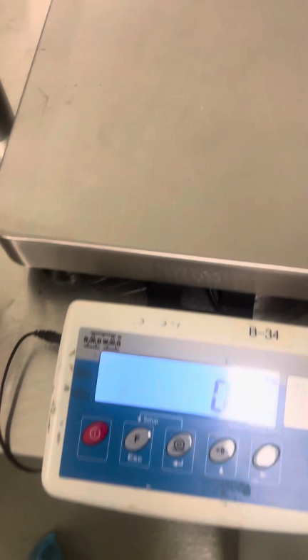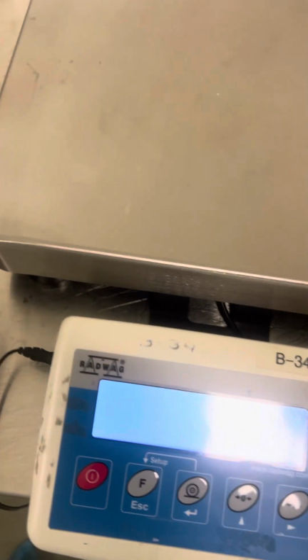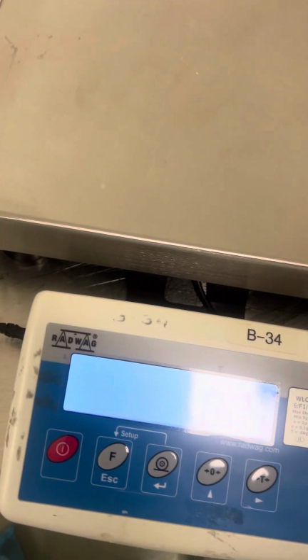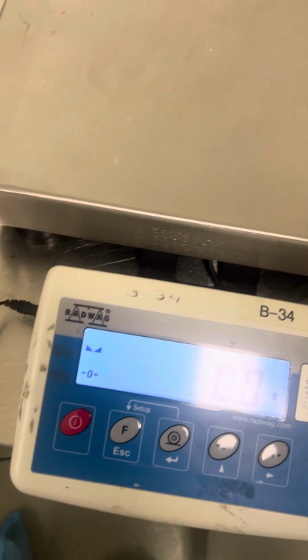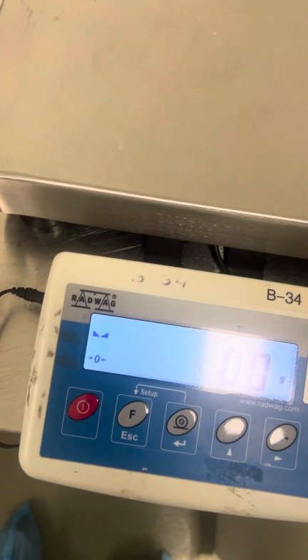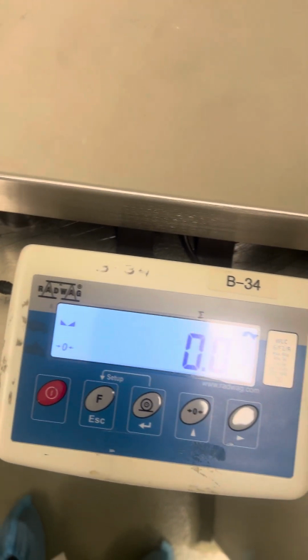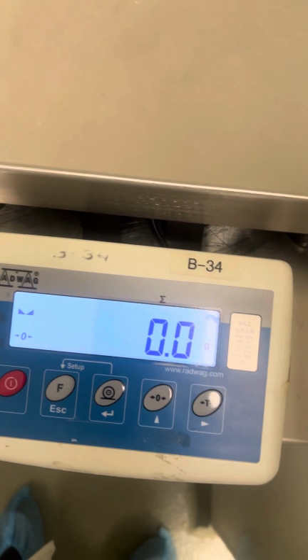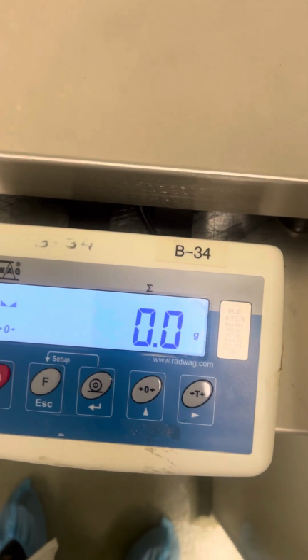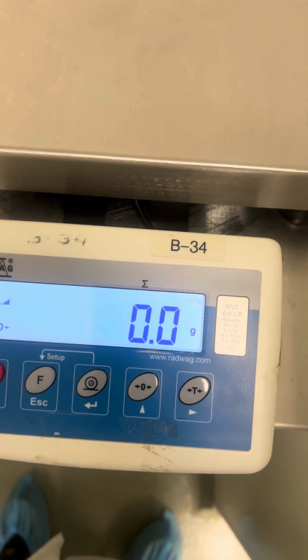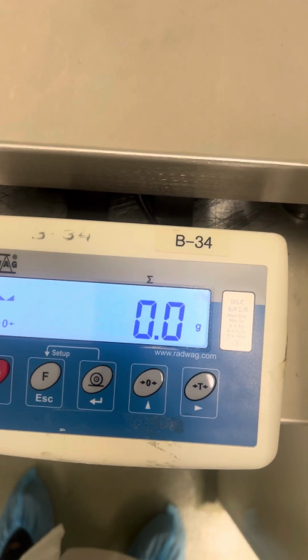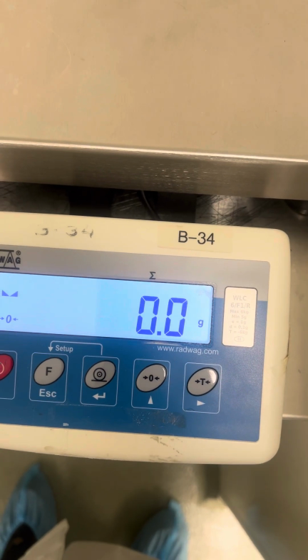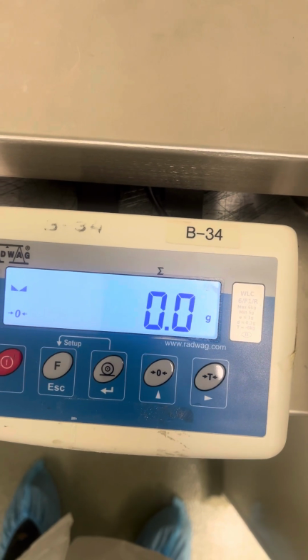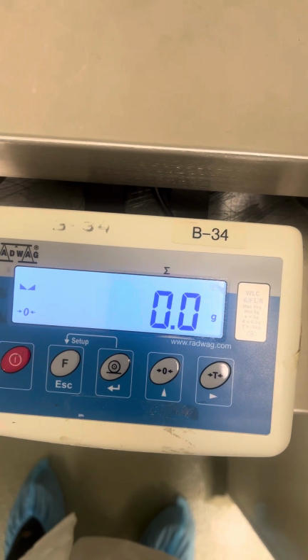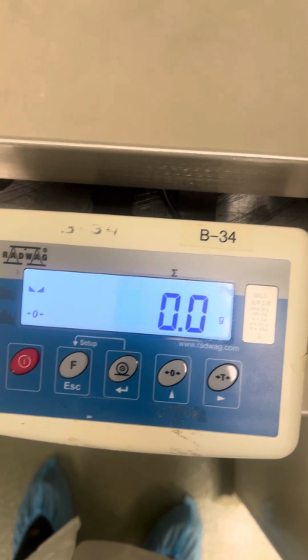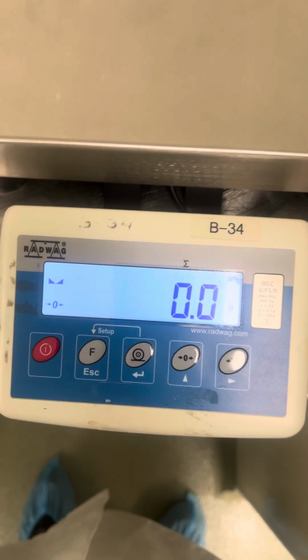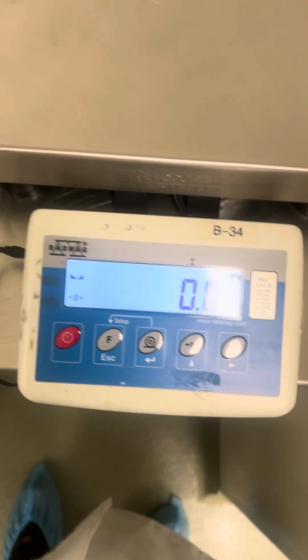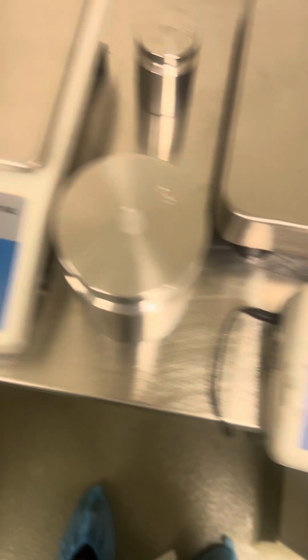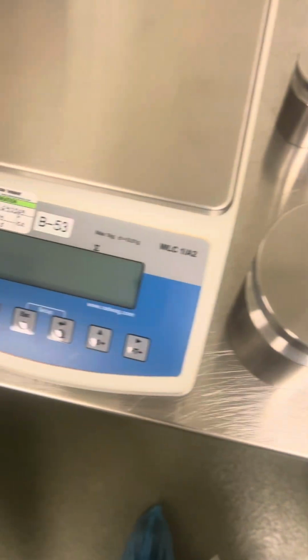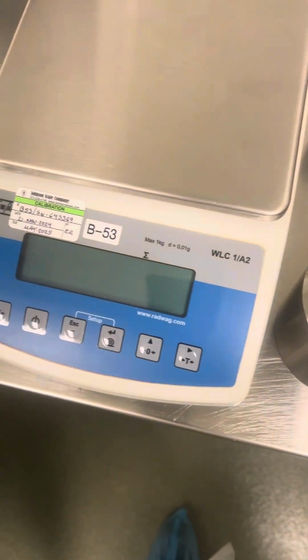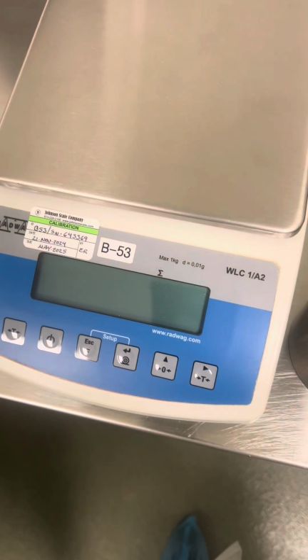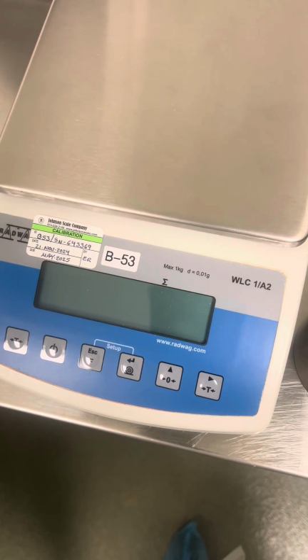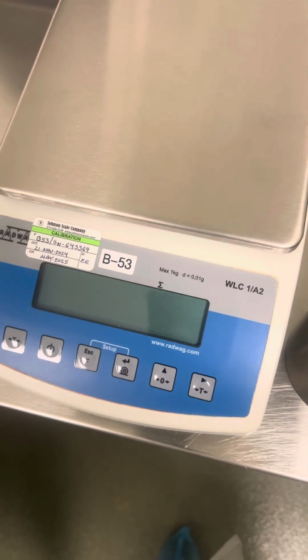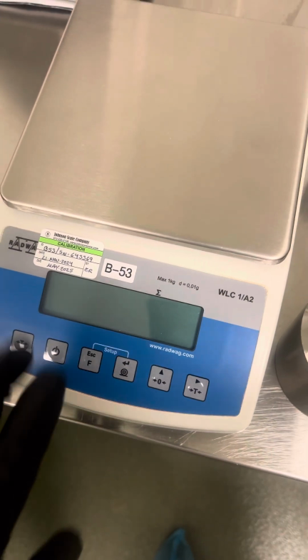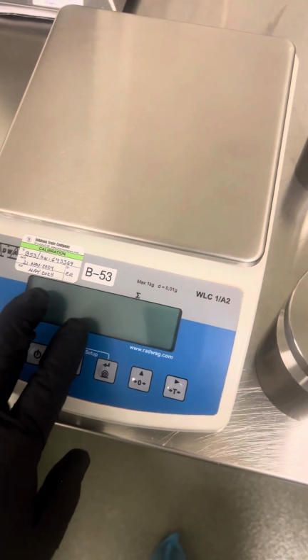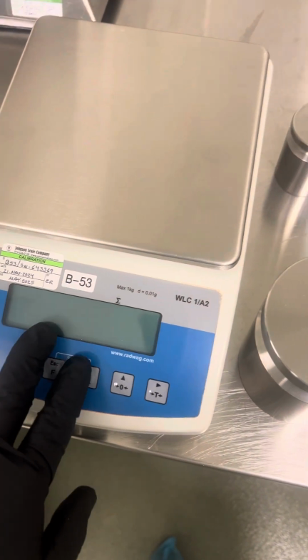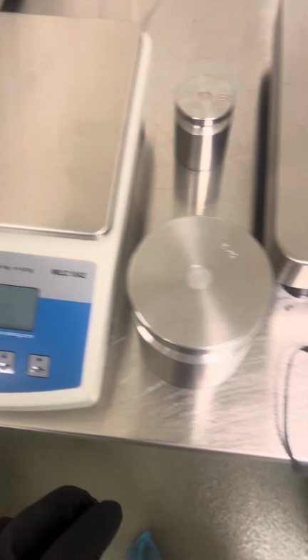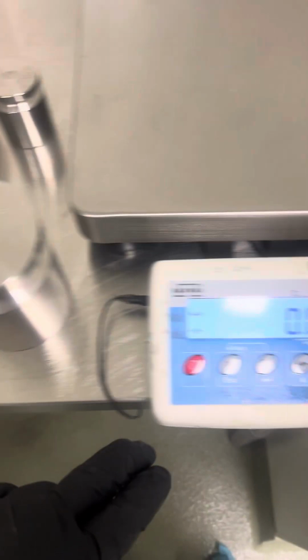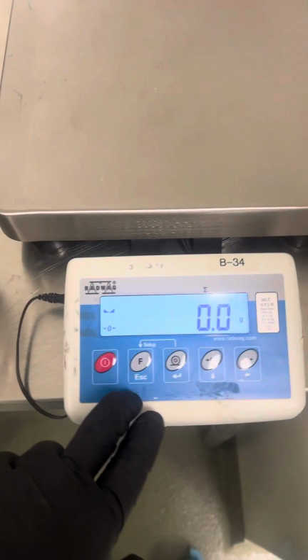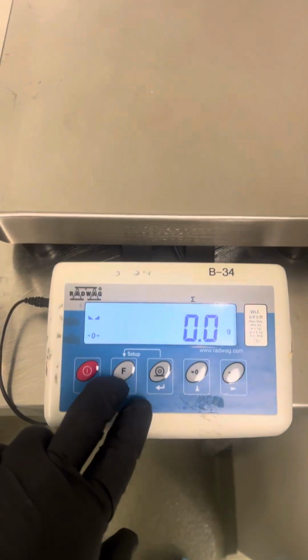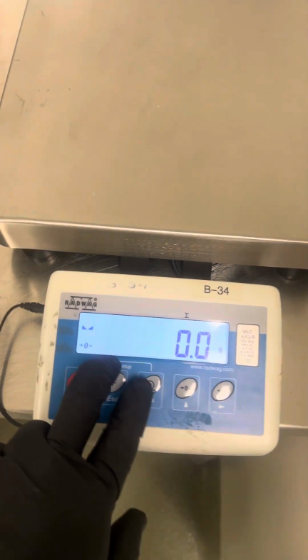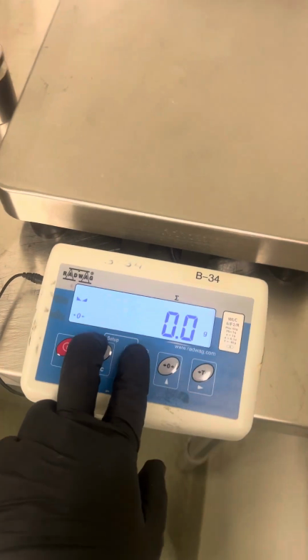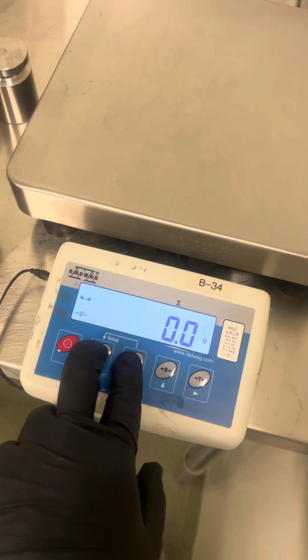Alright, so this is a calibration adjustment of a Radwag WLC, similar to the same model with different capacity, but this one is different on how it shows when you press these two keys.